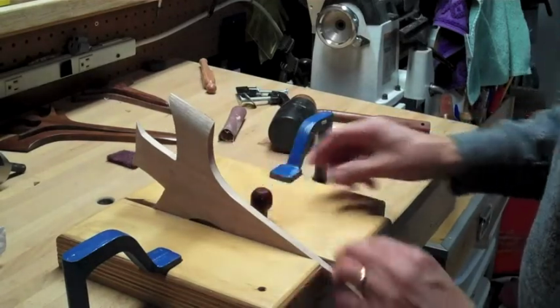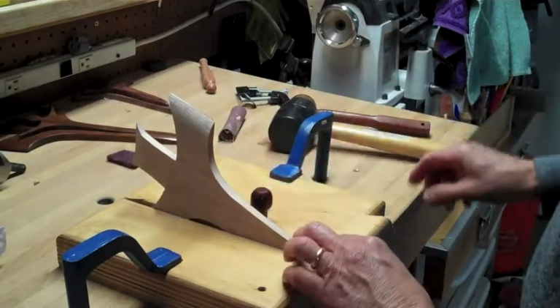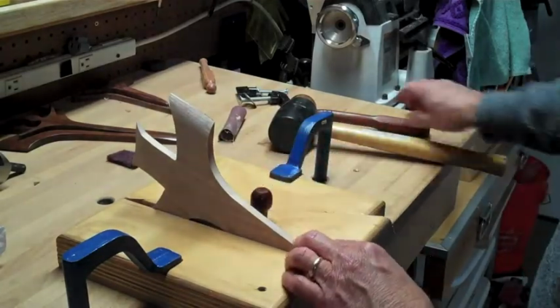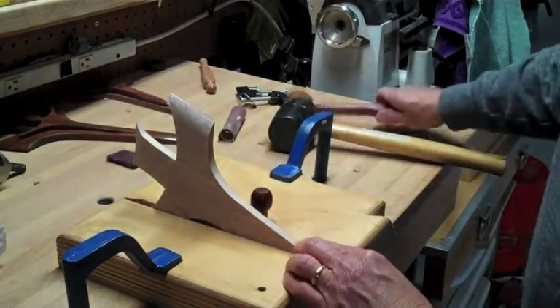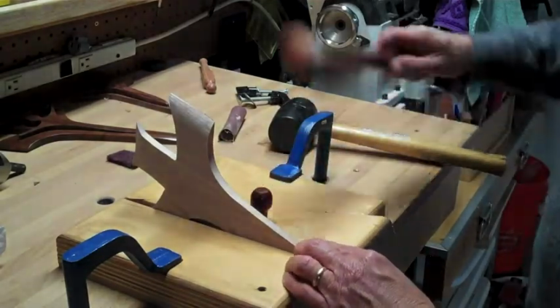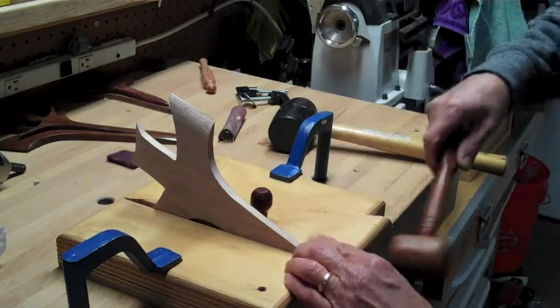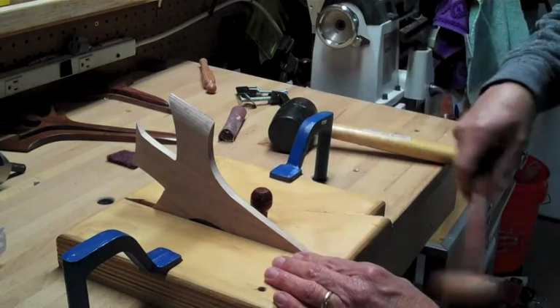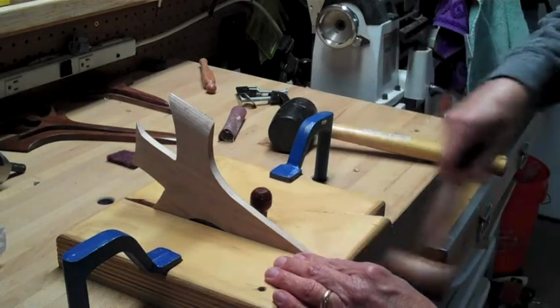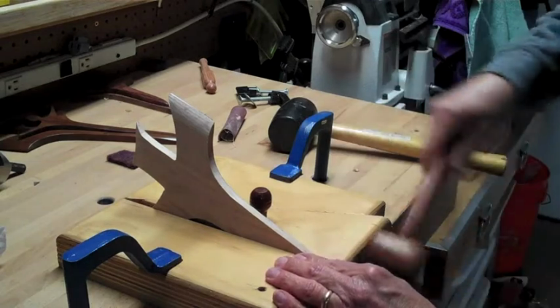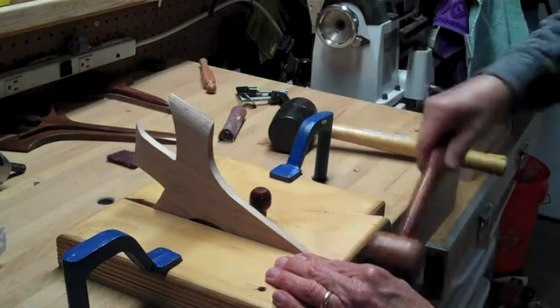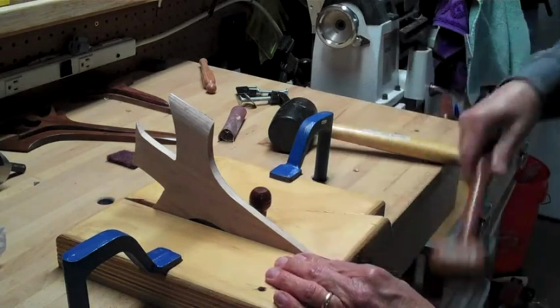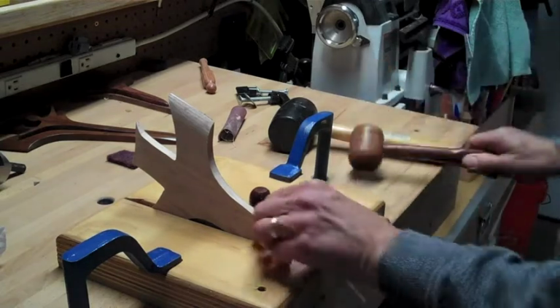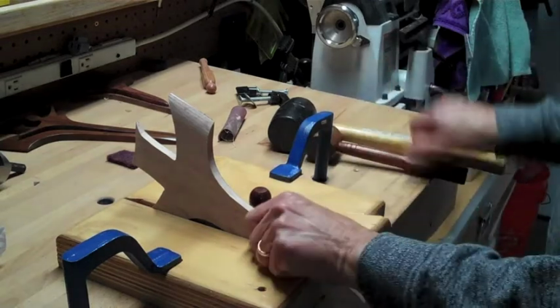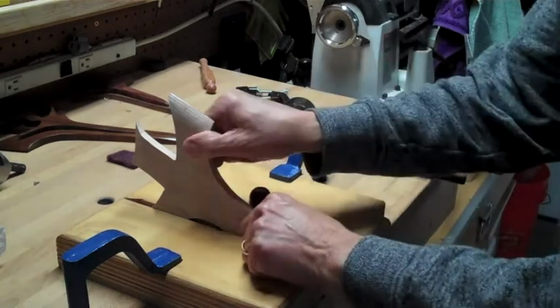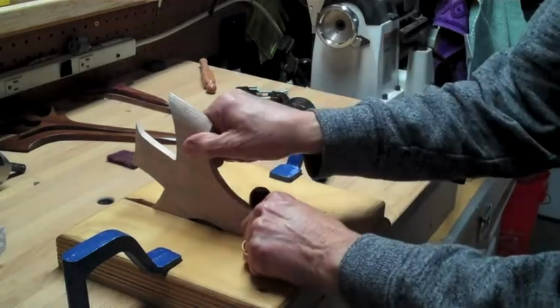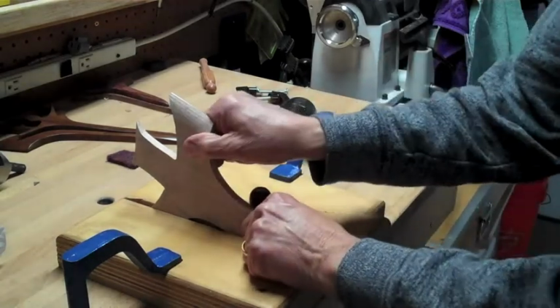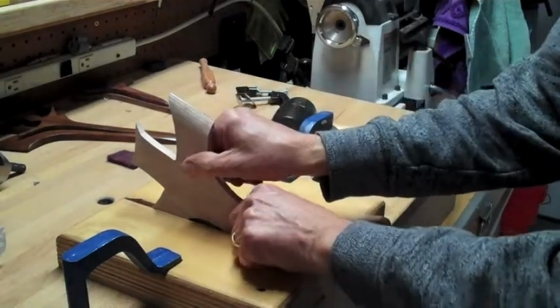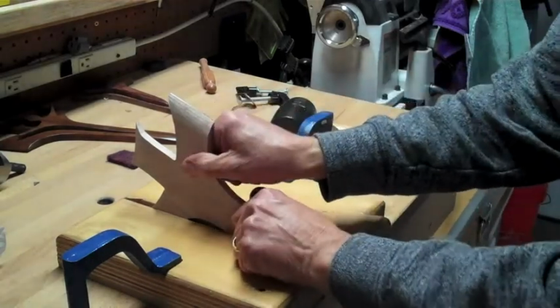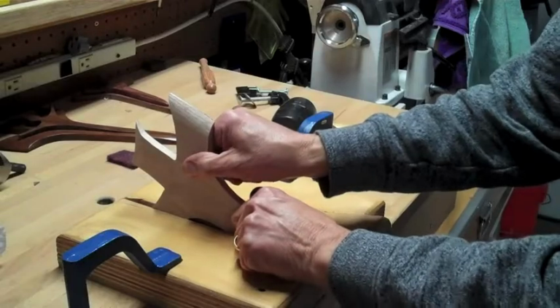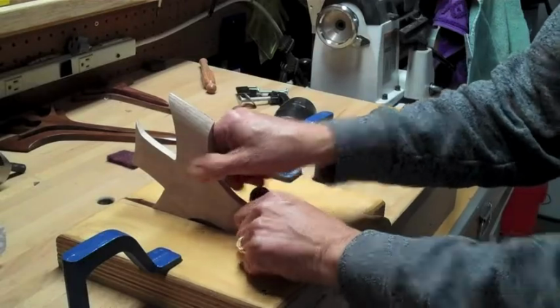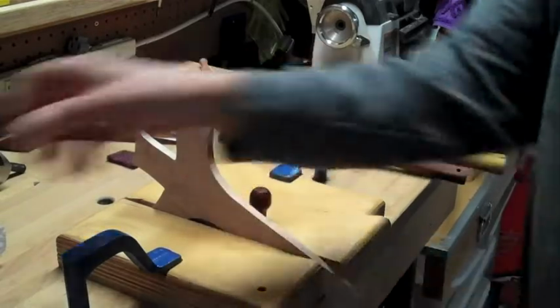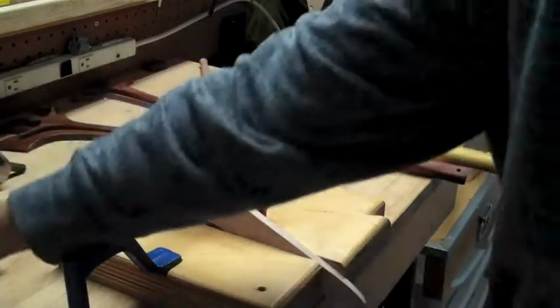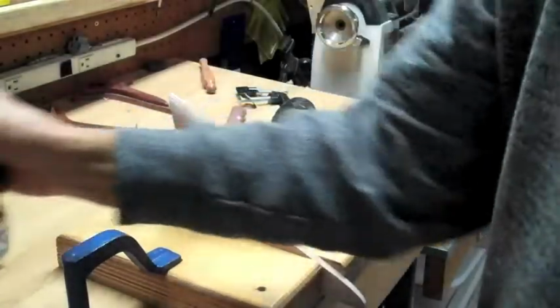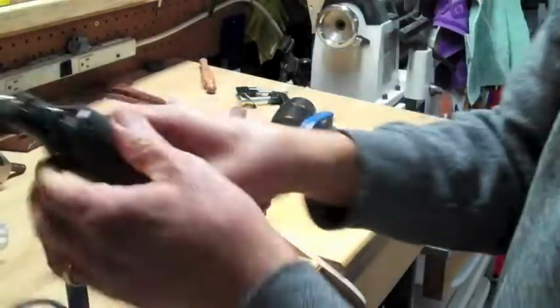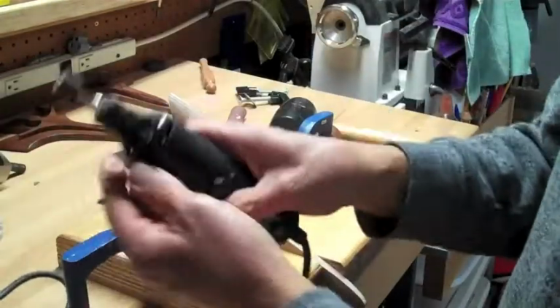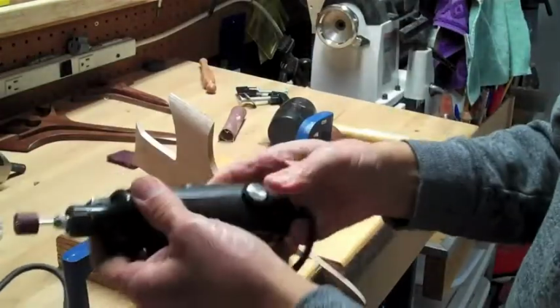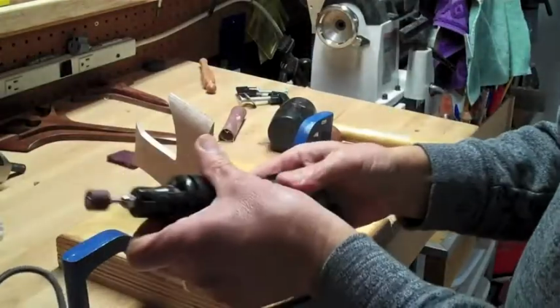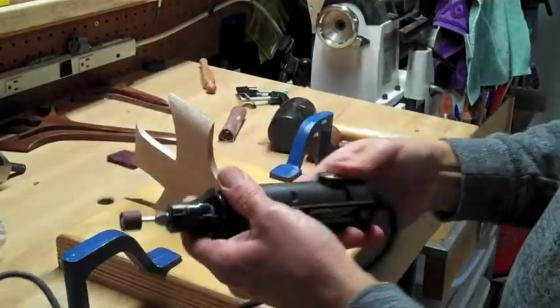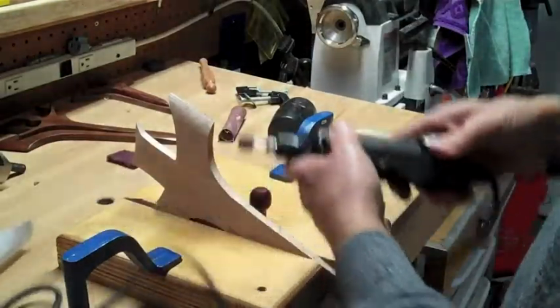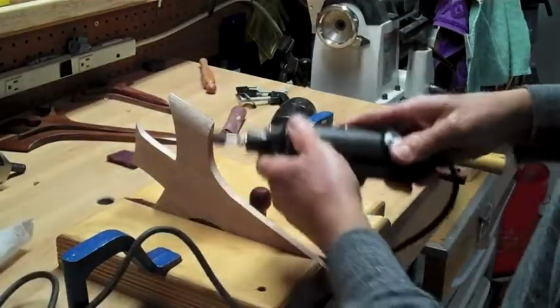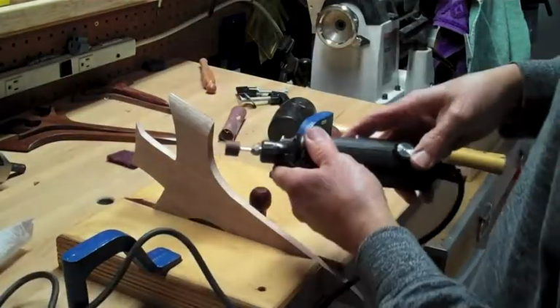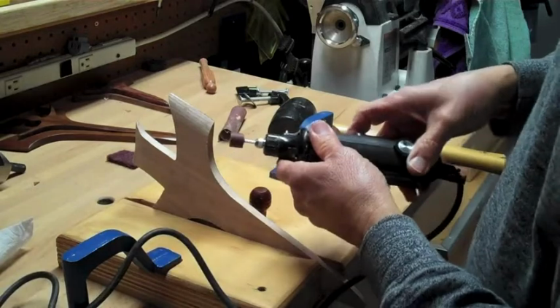And when I get it right there, you can see I can tap it back here. Now this is in here good and tight. I can go and get my Dremel tool and run it up the side.